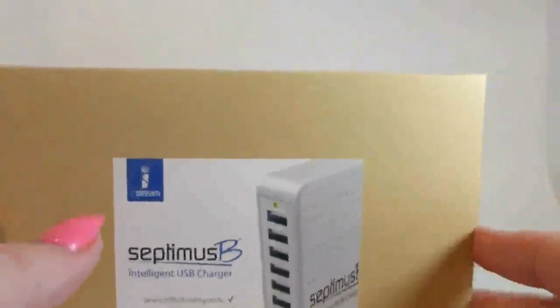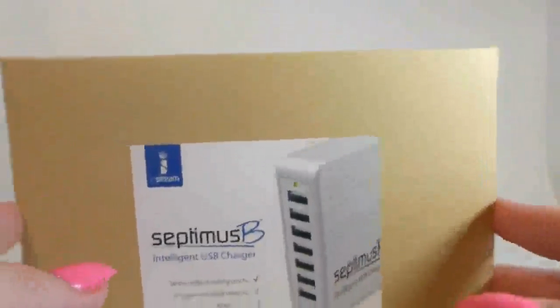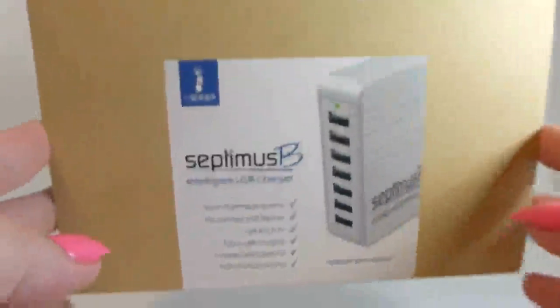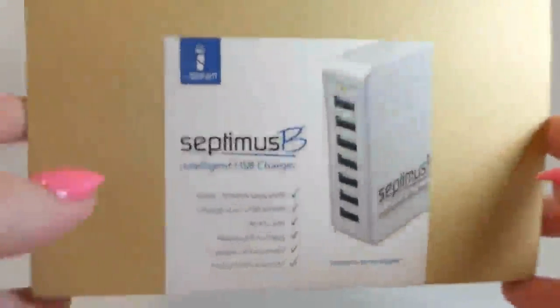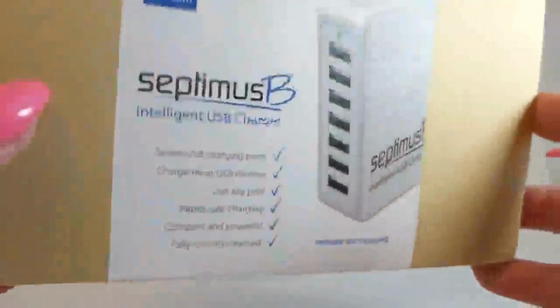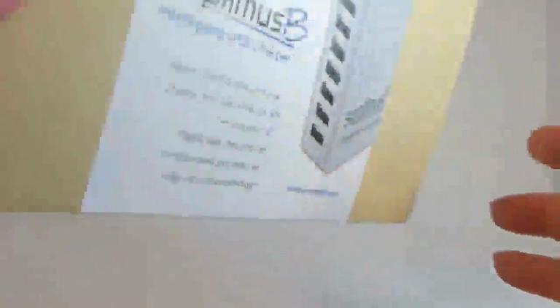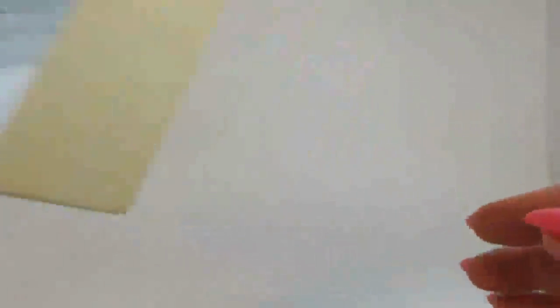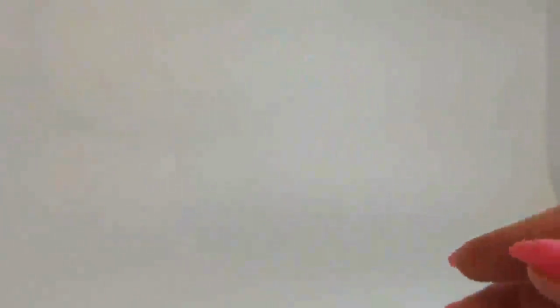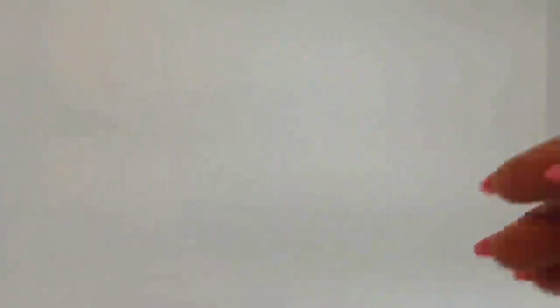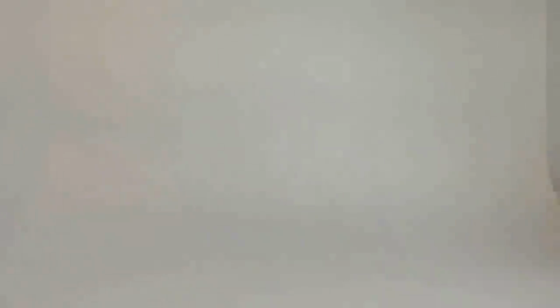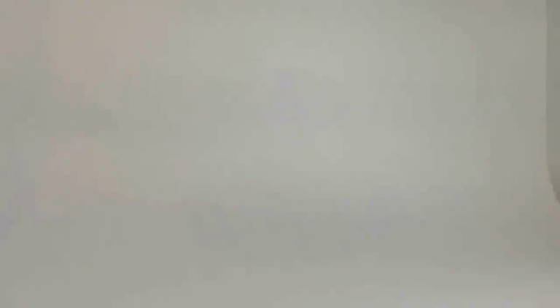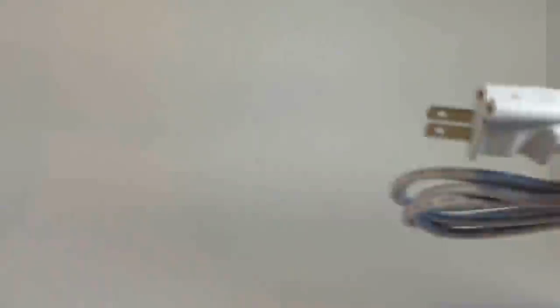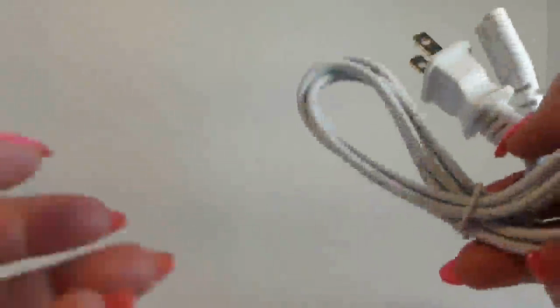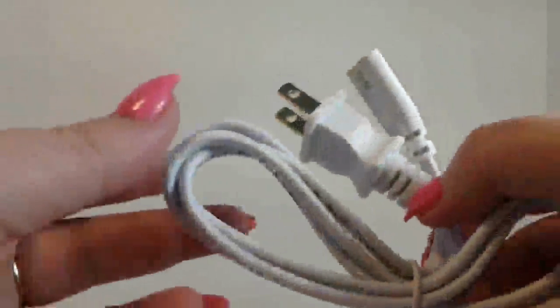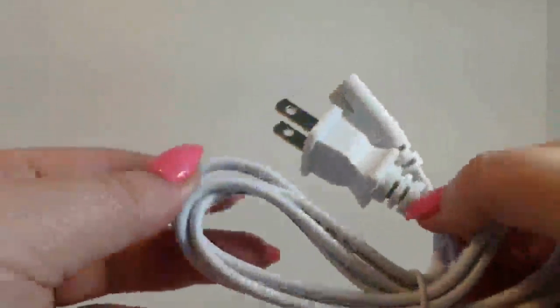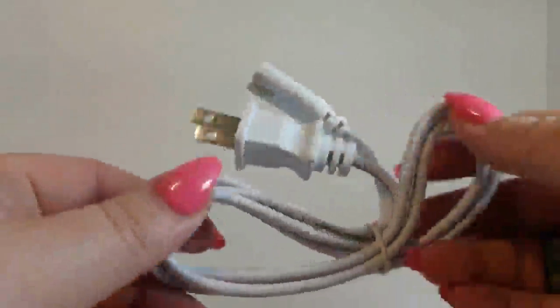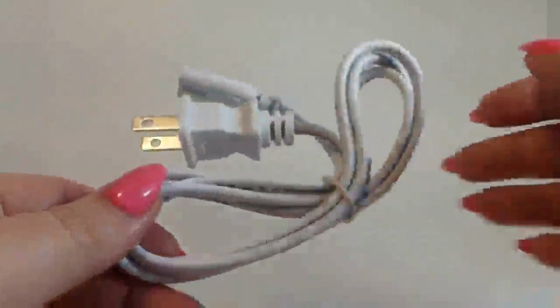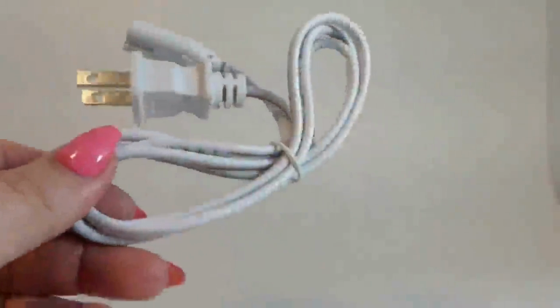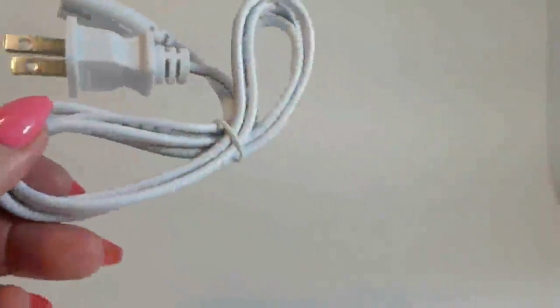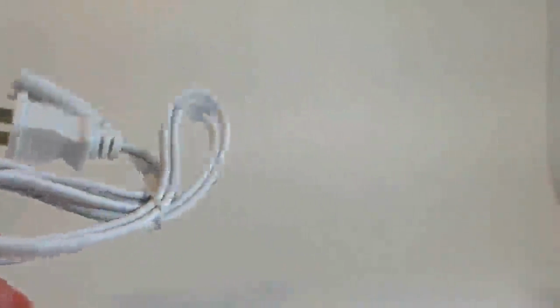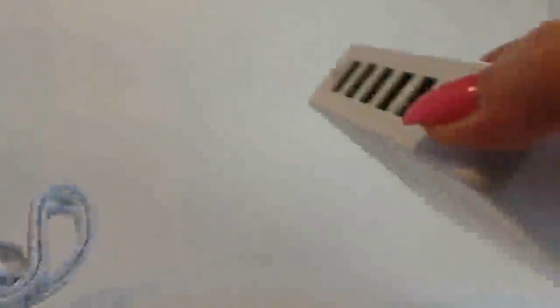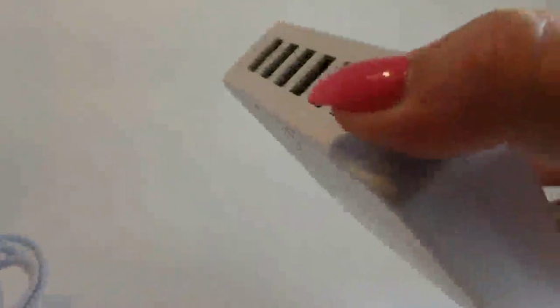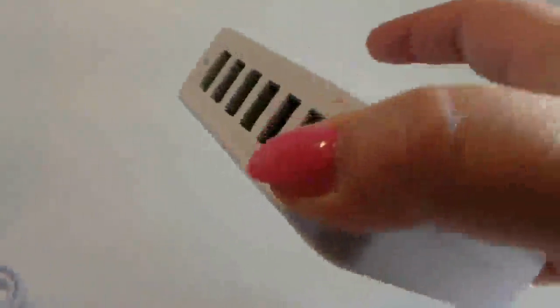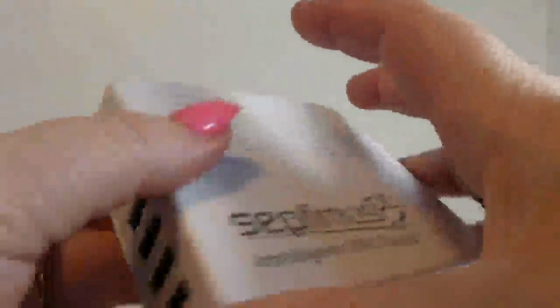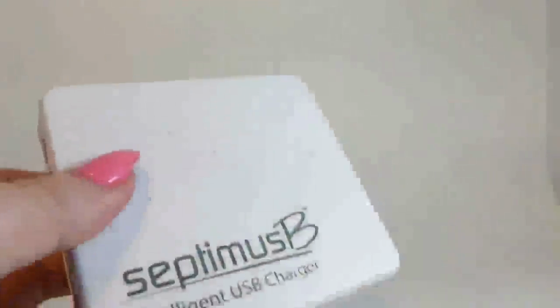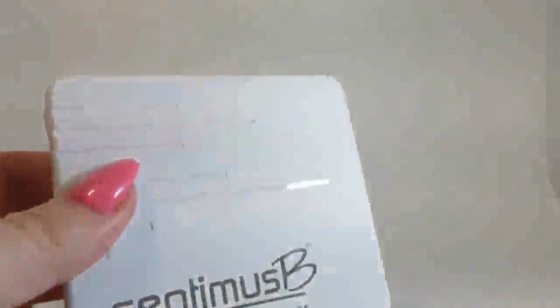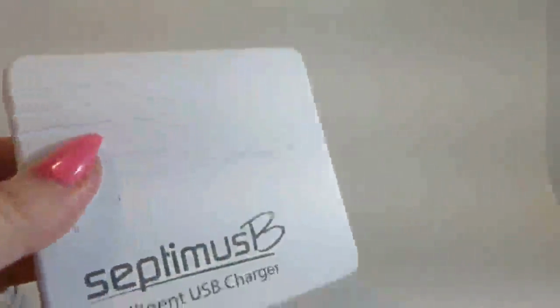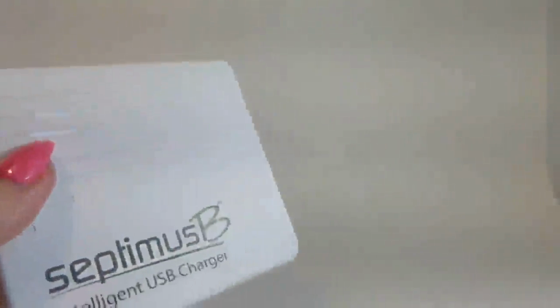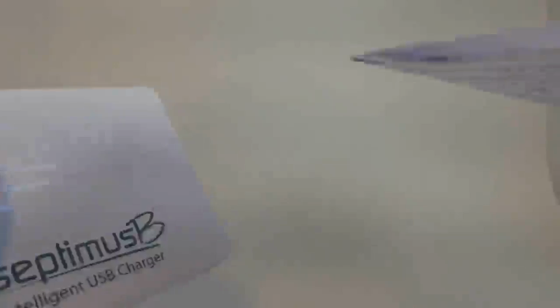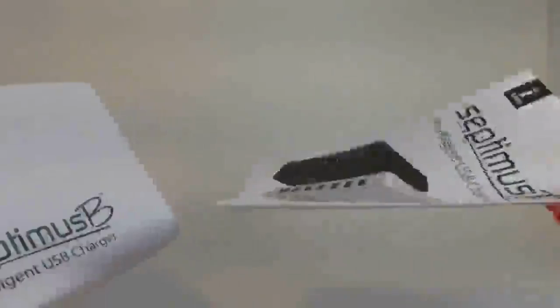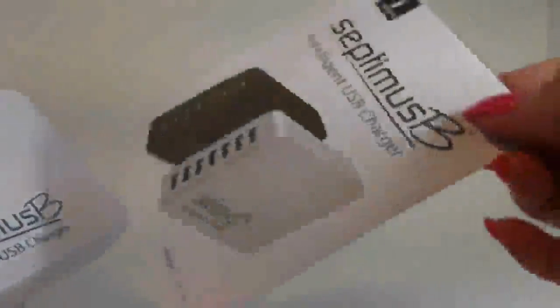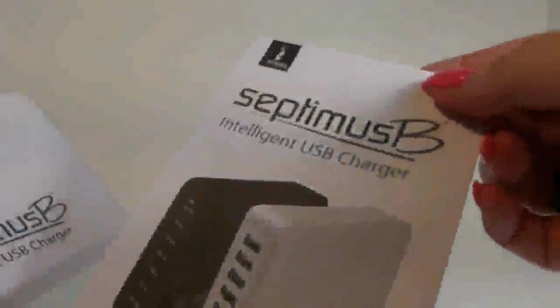So this is the box that it comes in. I've already taken it out. Inside the box you have your nice cord, the unit itself, and an instruction book.